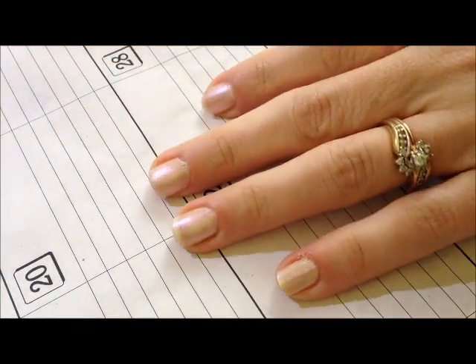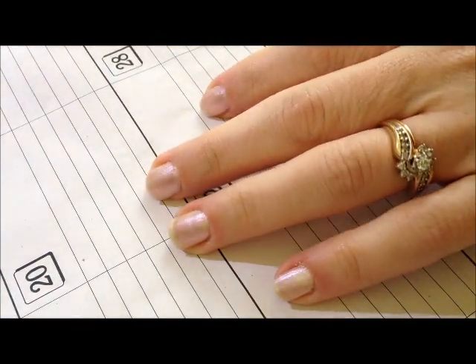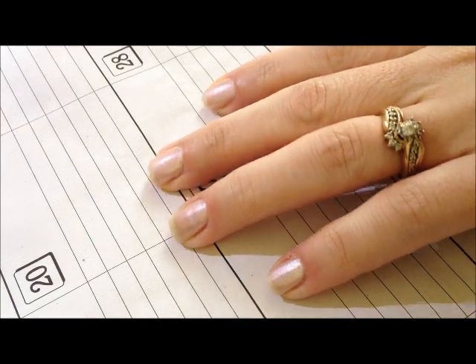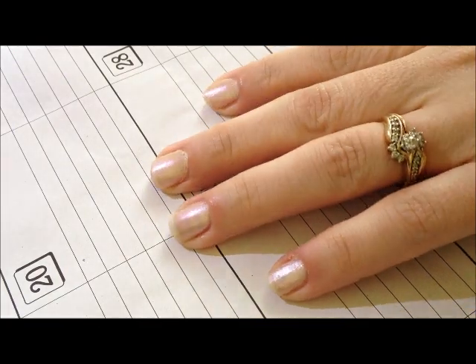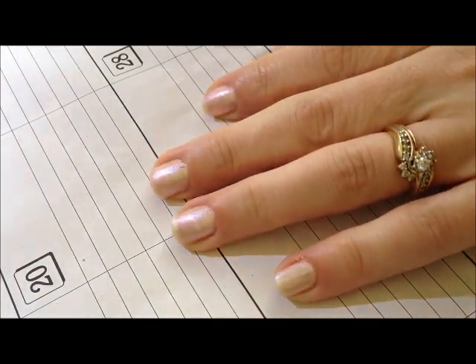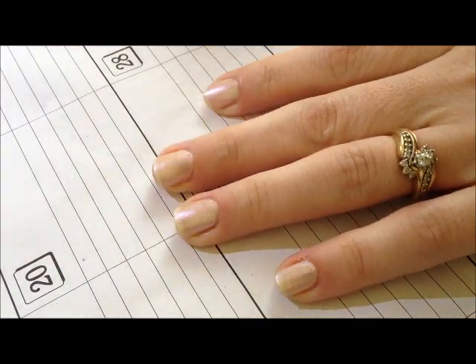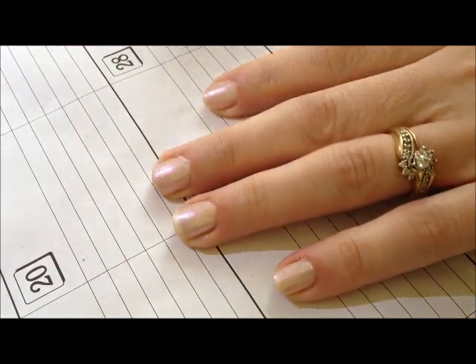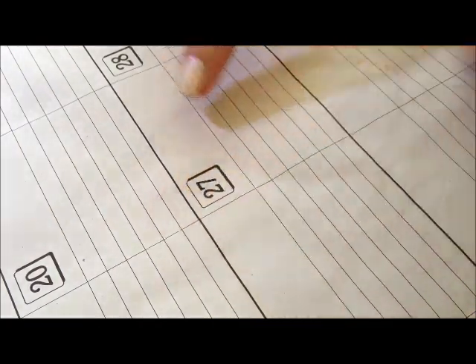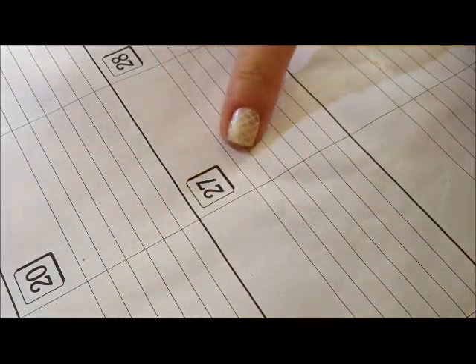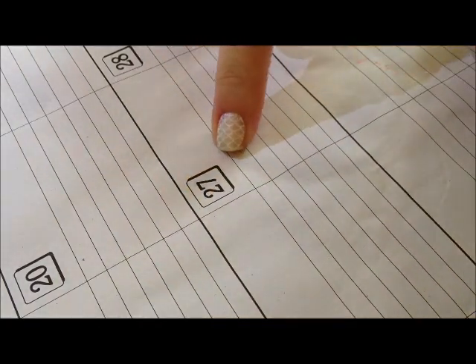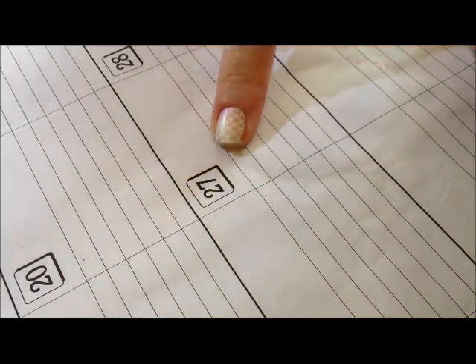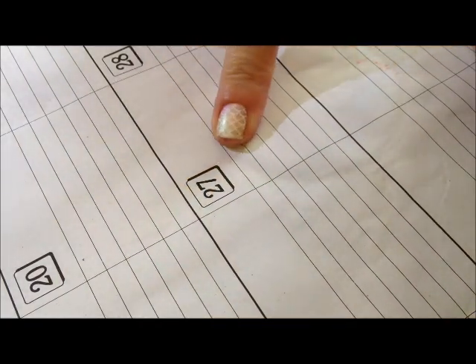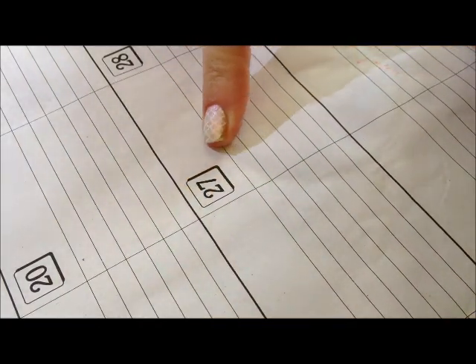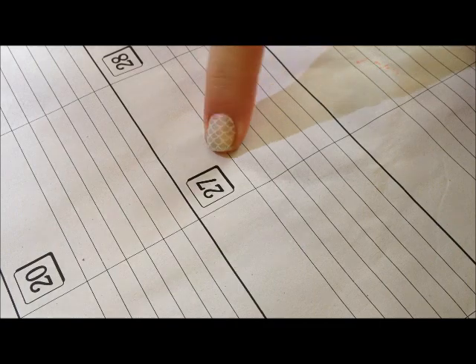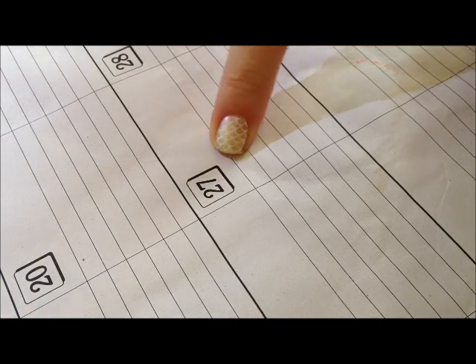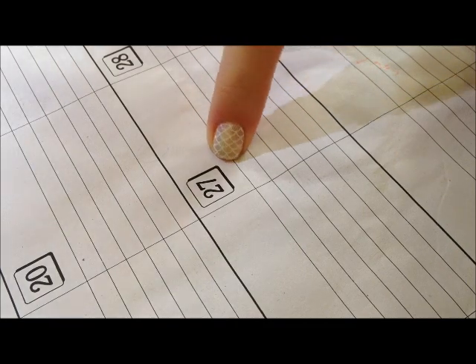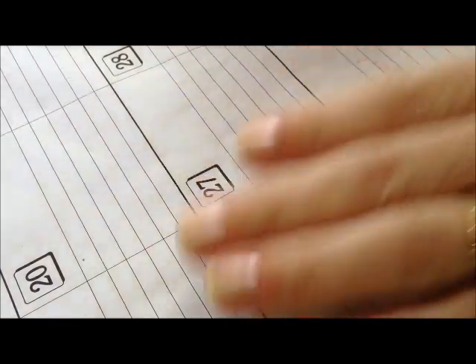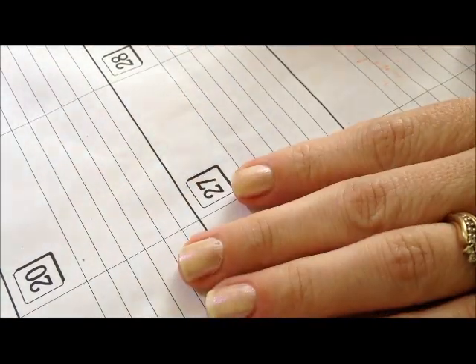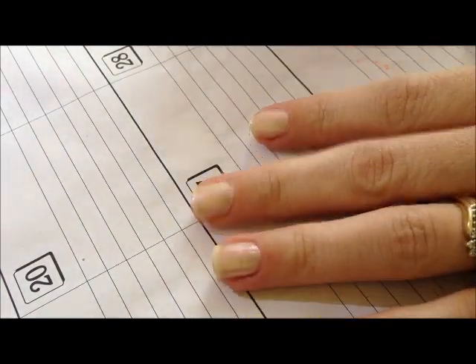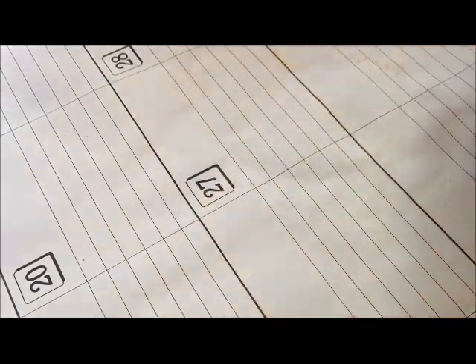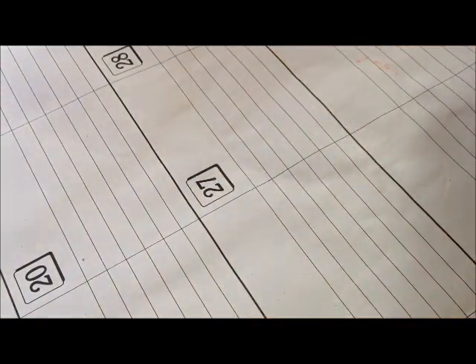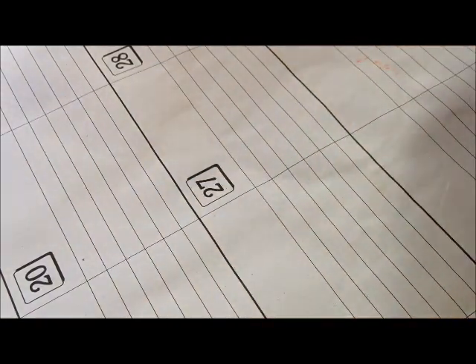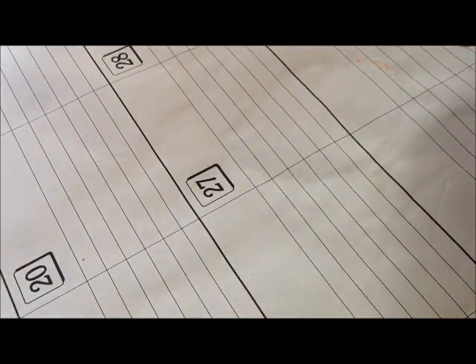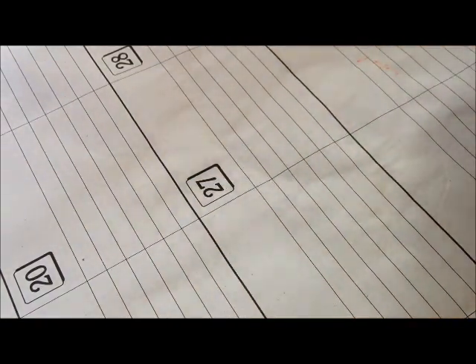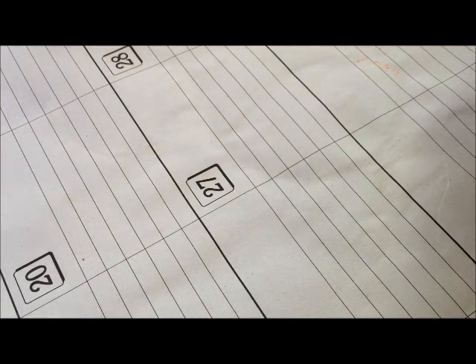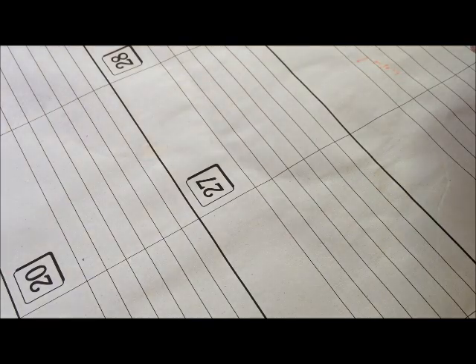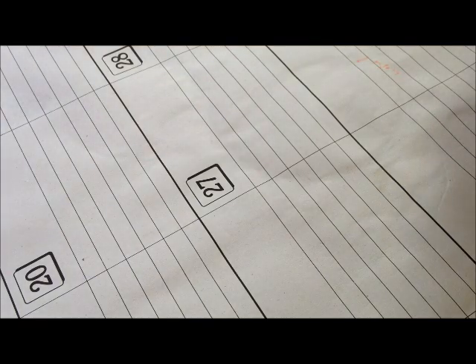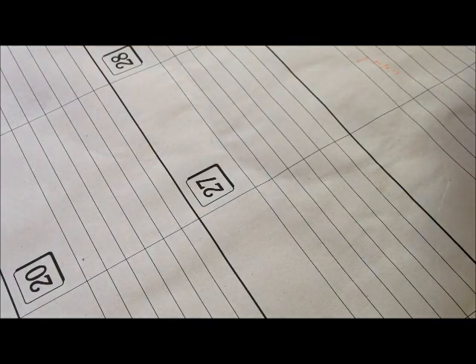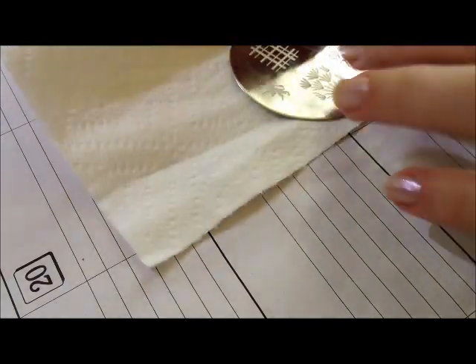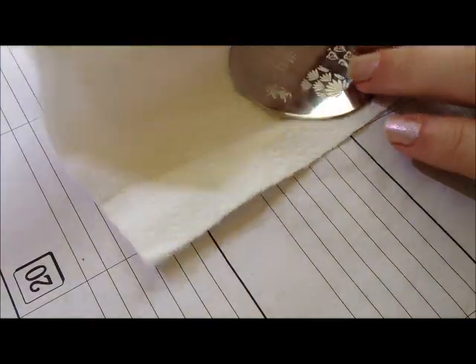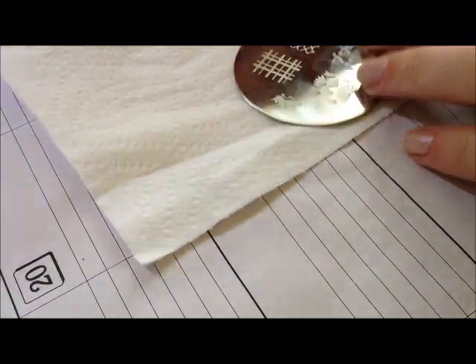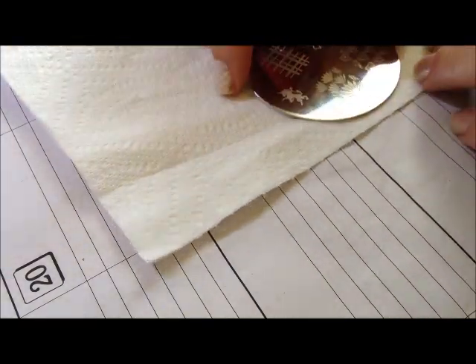As you can see, there's already some shimmer to this base, but it's kind of a white, pearlescent shimmer. It doesn't have the green and the pink, which is what we're going to add in afterwards. What I have found to be easier is, before doing the colors on top, to go ahead and get the pattern in first.